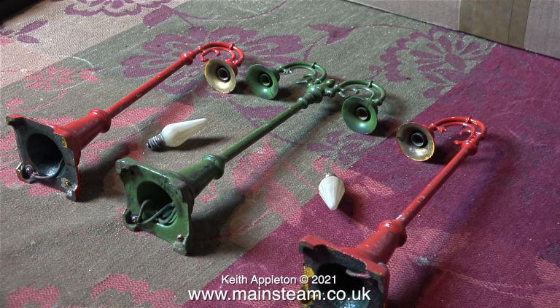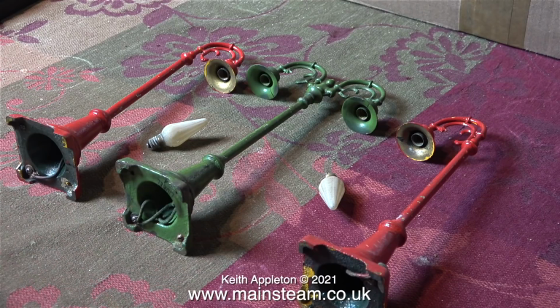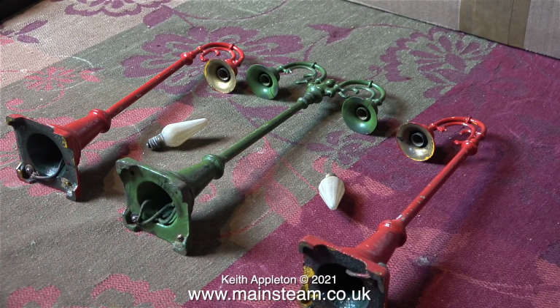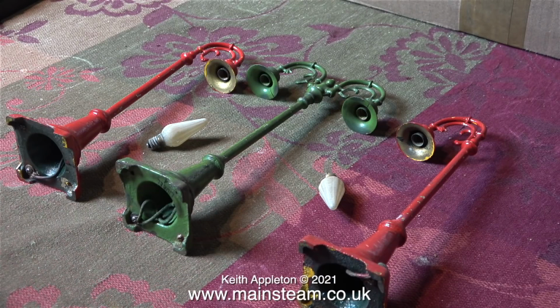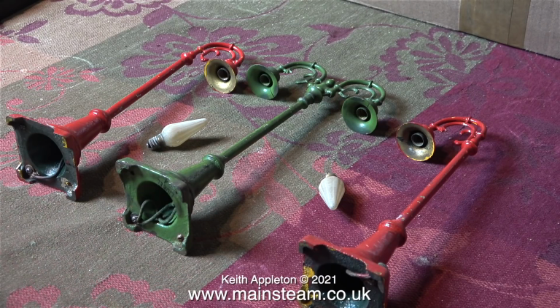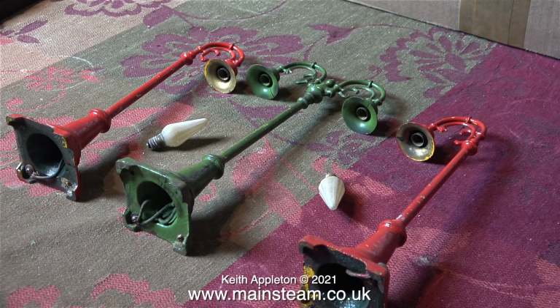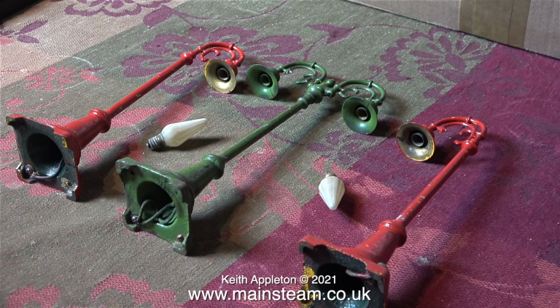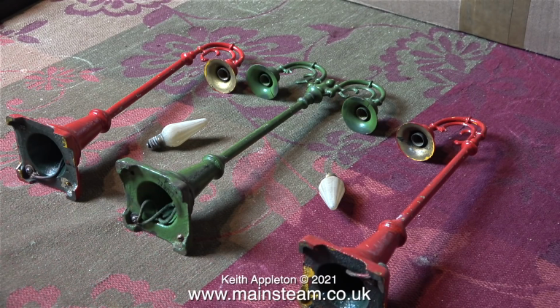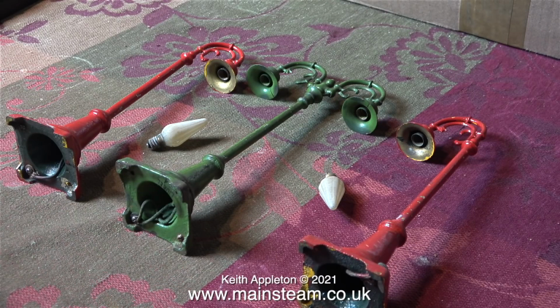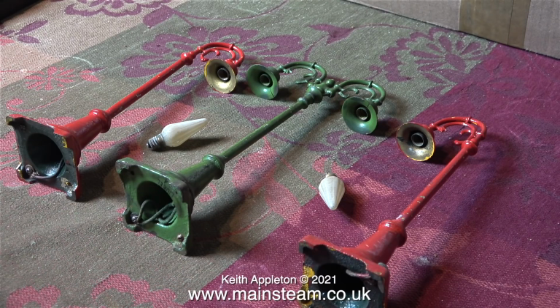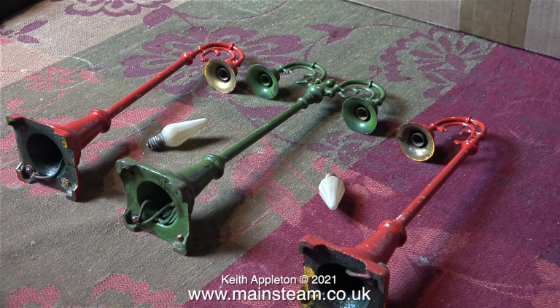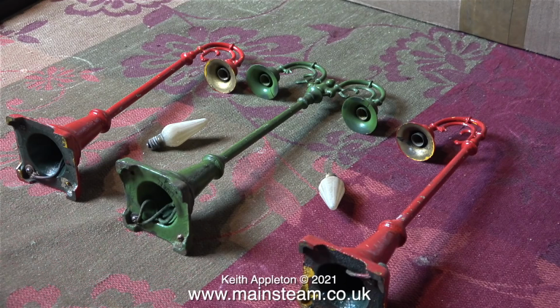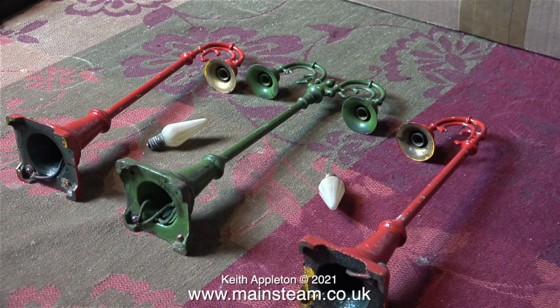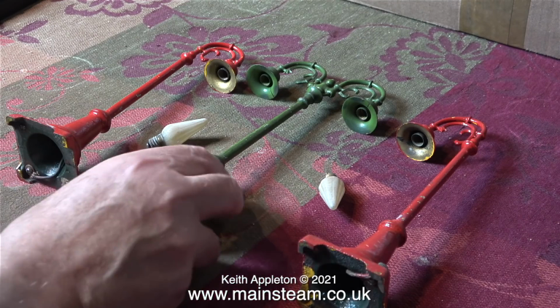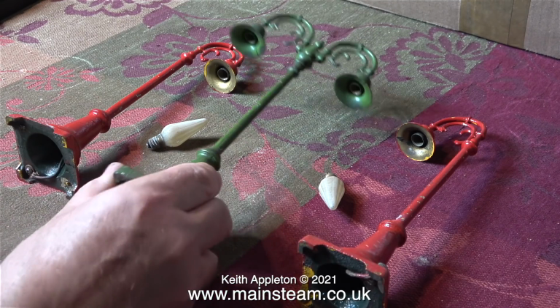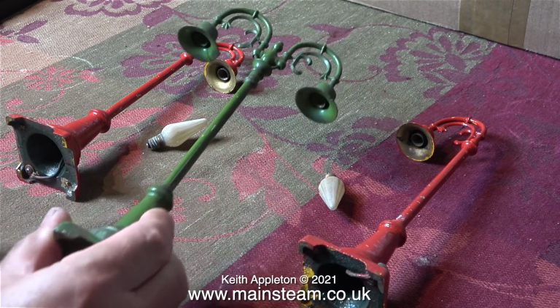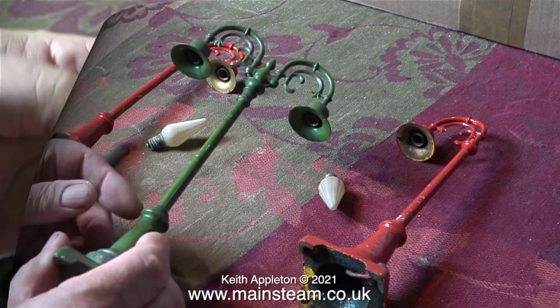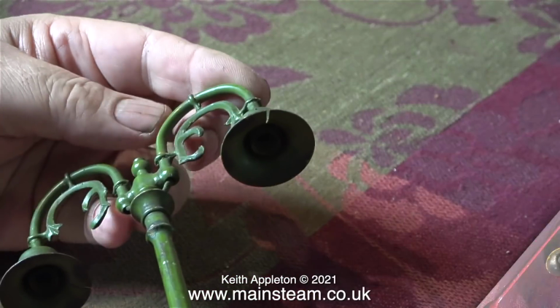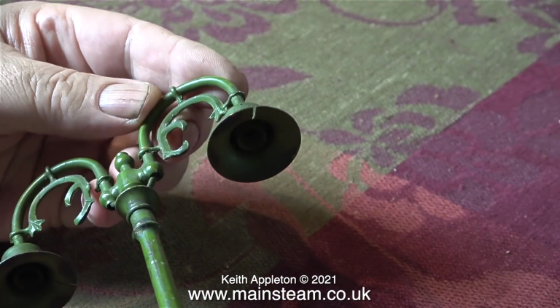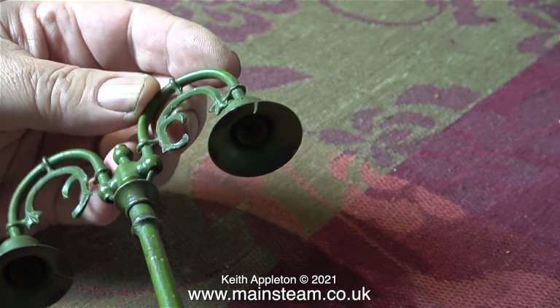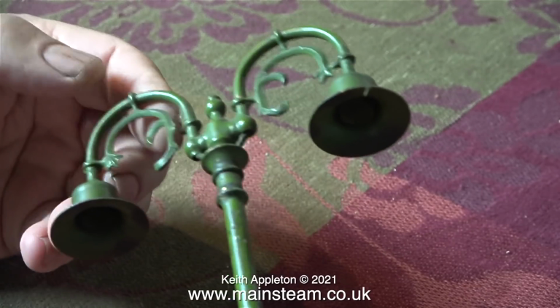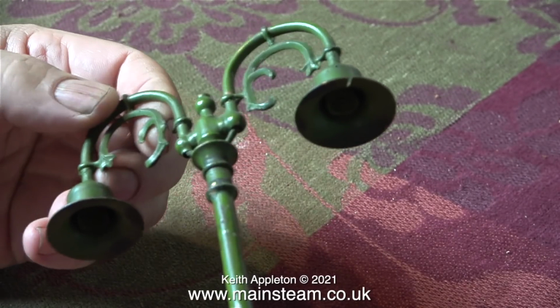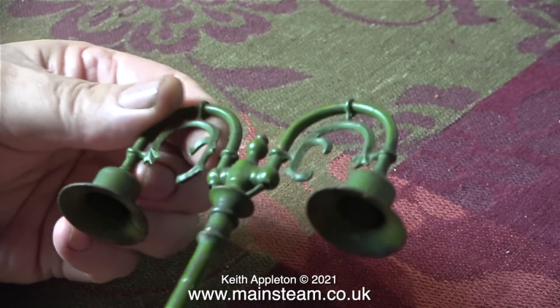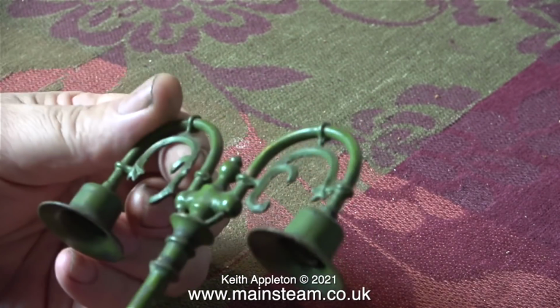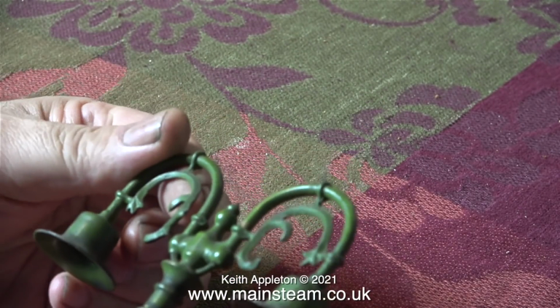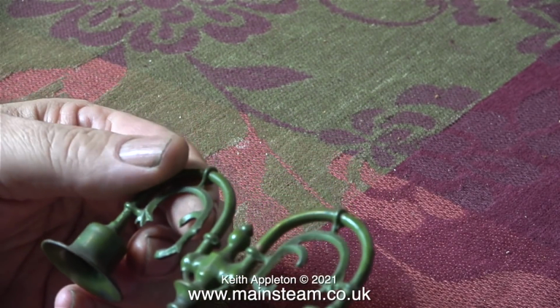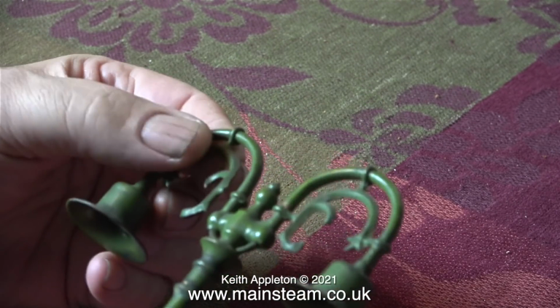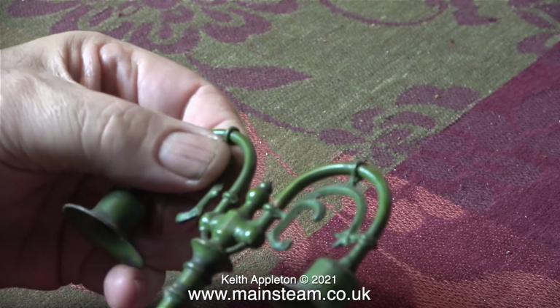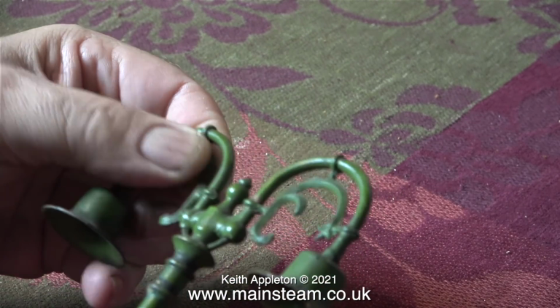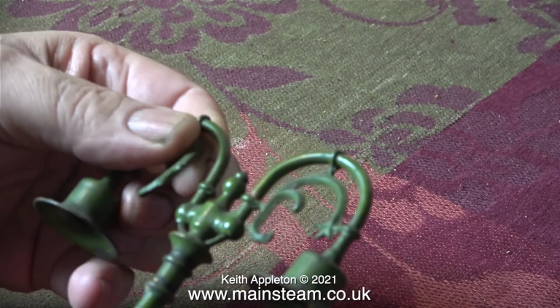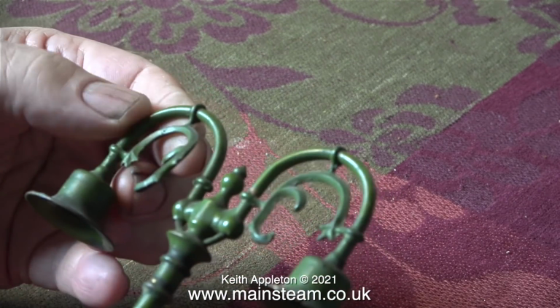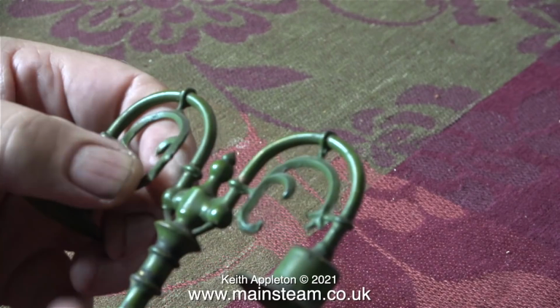Time to look at these street lamps and the good news is there are three of them. The bad news is the double one is in a bit of a state. There are cracks in both of the lamps at the top as you can see, and this part is very loose — indeed with very little provocation it snapped off.